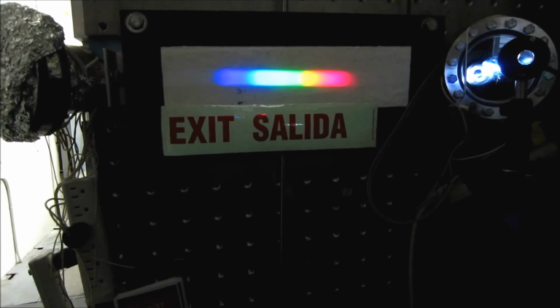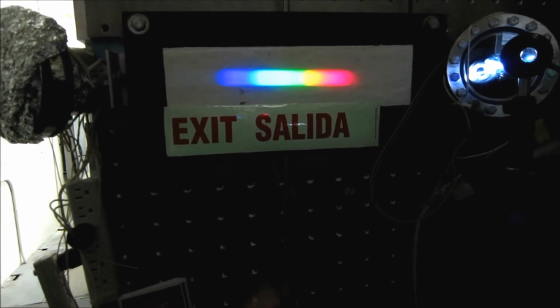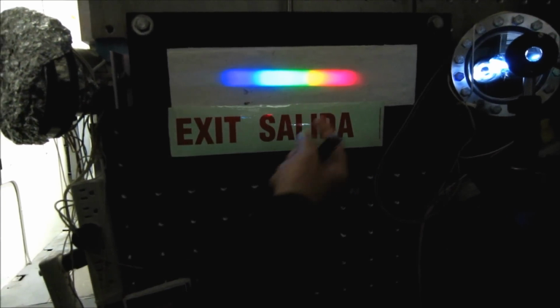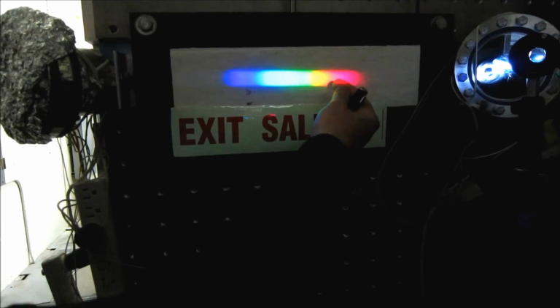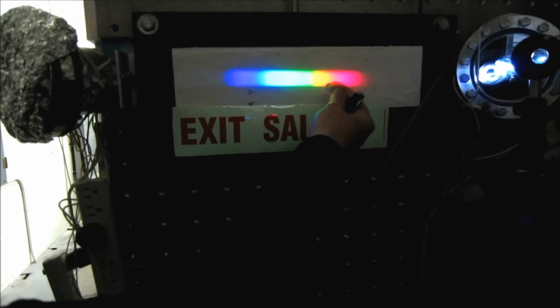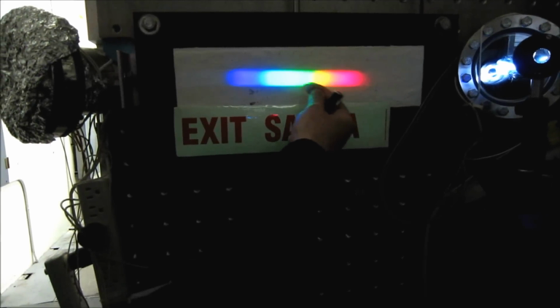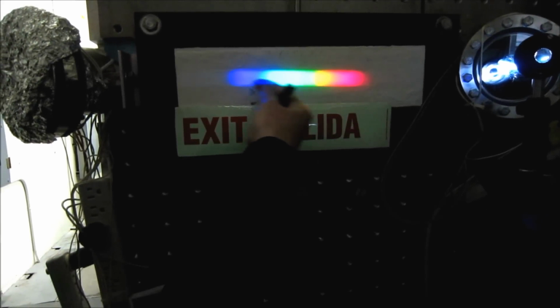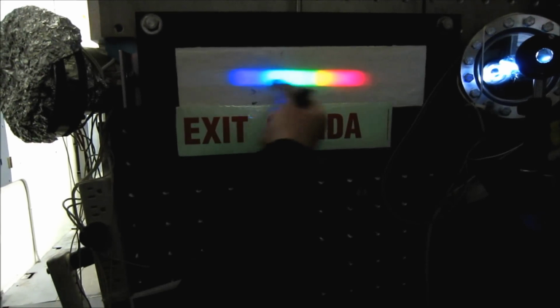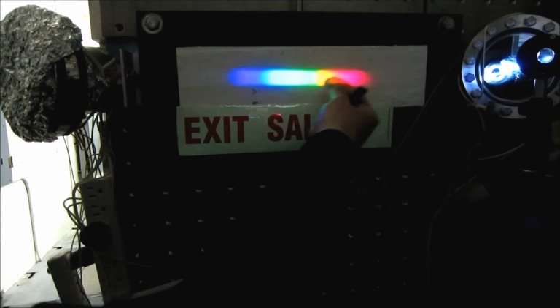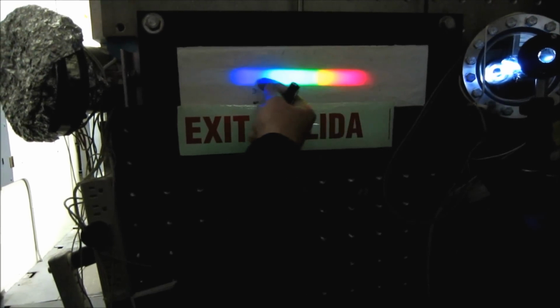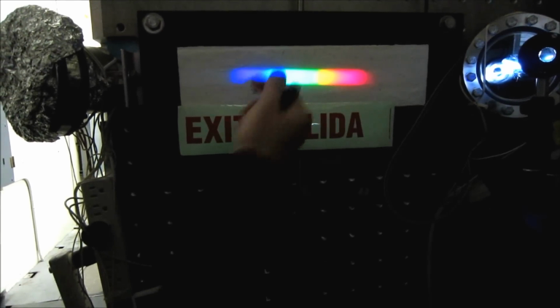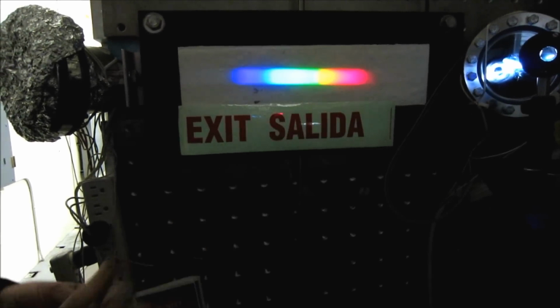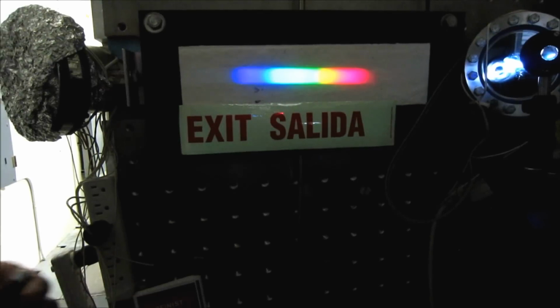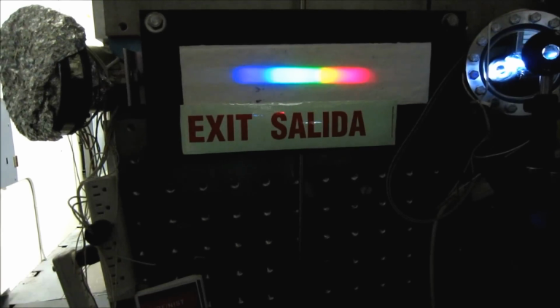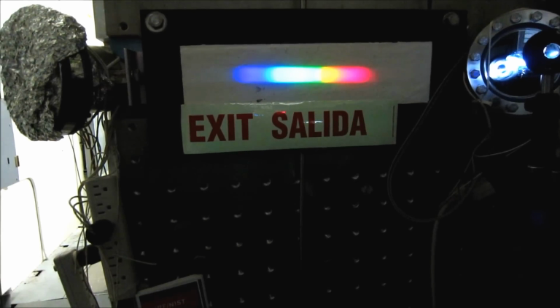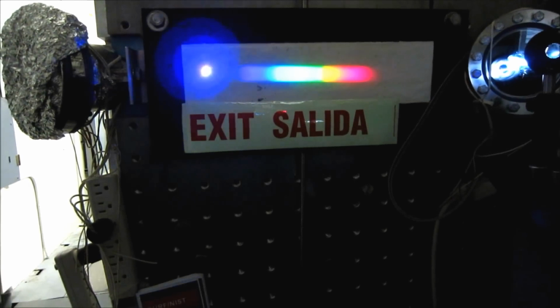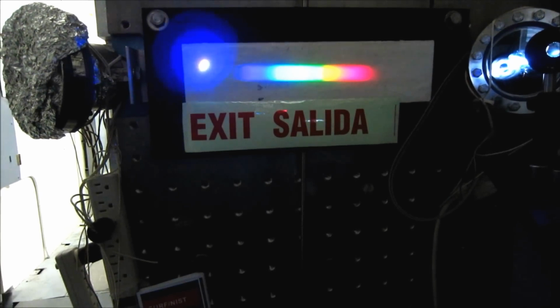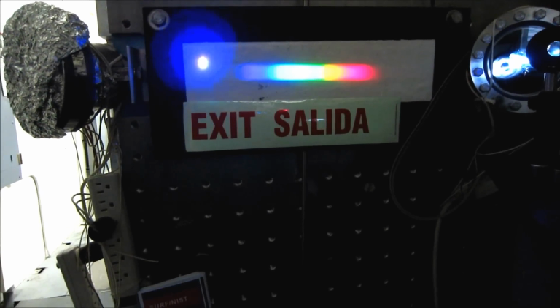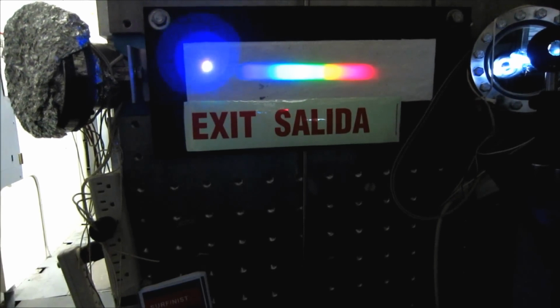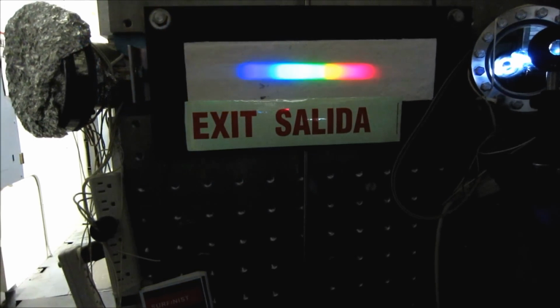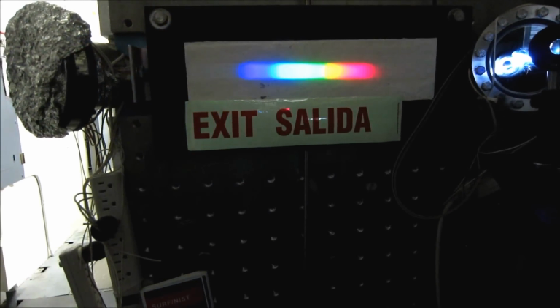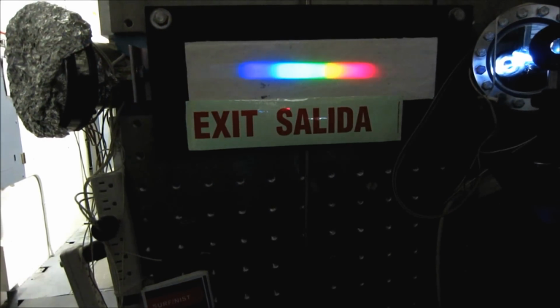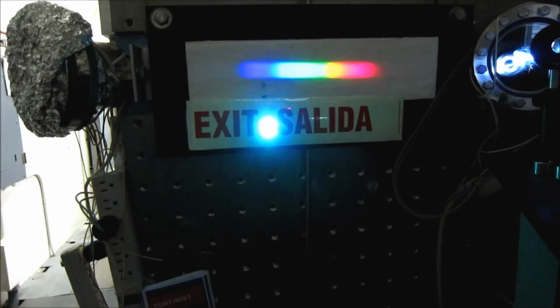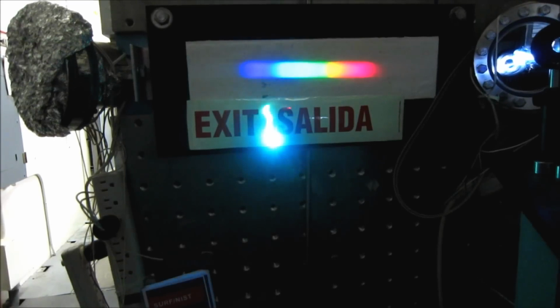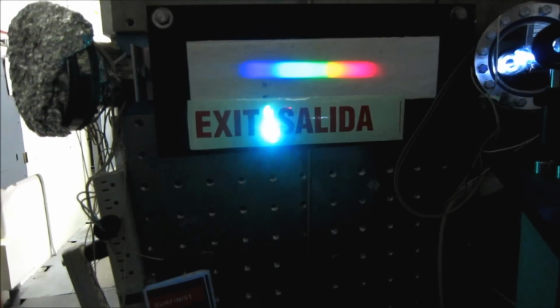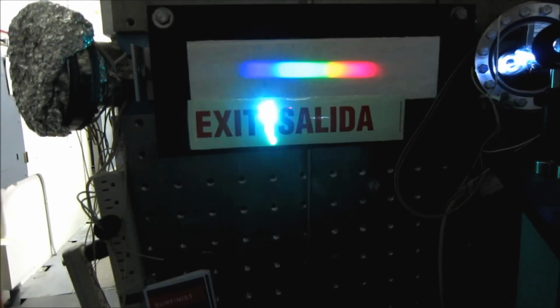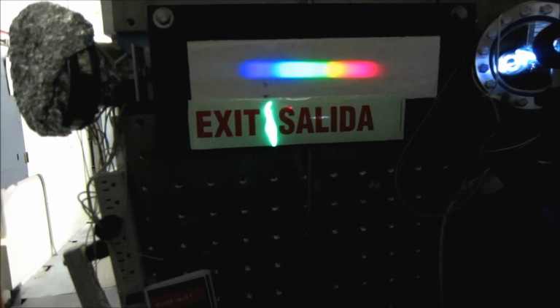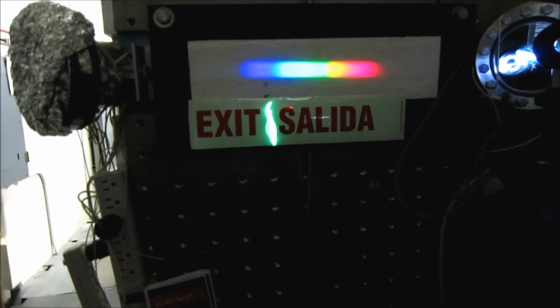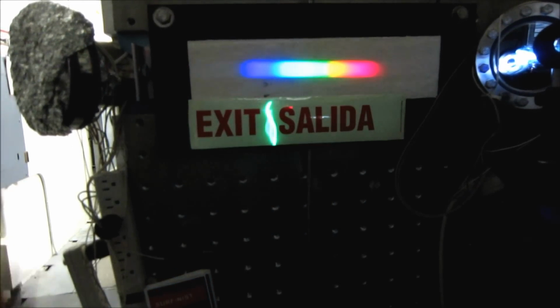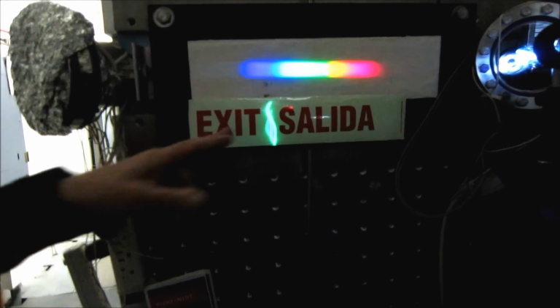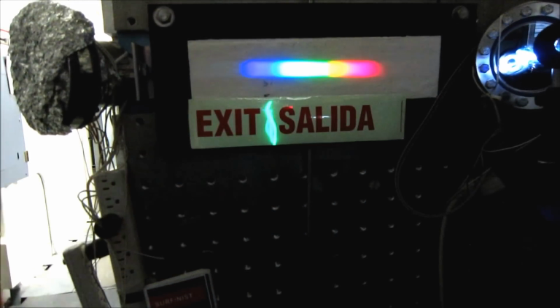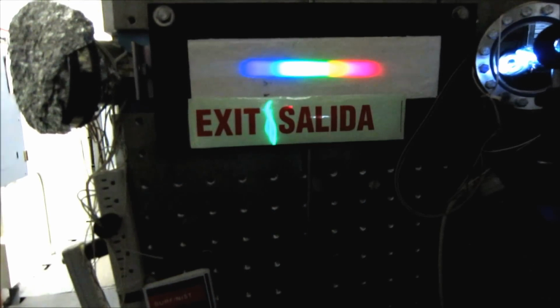Now, we're increasing the photon energy as we go in this direction. So now I have a Blu-ray laser at 405 nanometers. And you see the Blu-ray actually charges the strip very intensely.